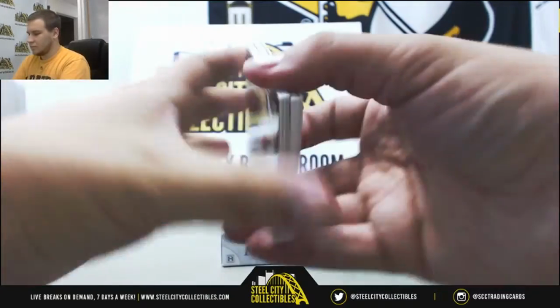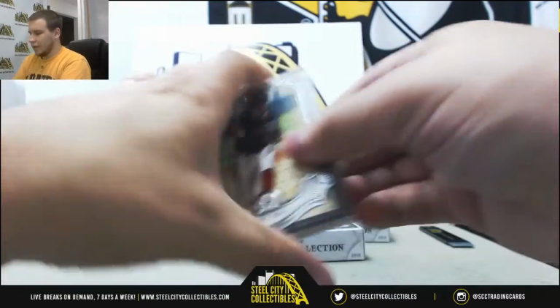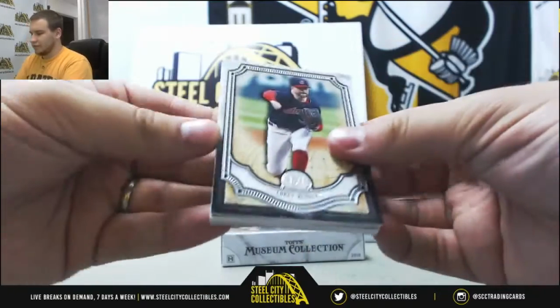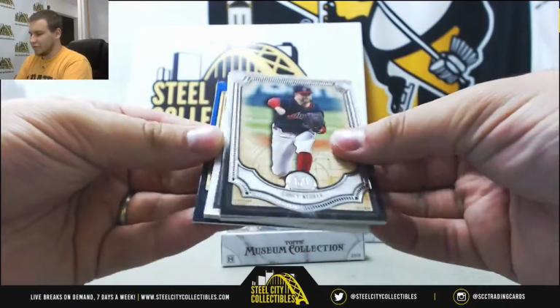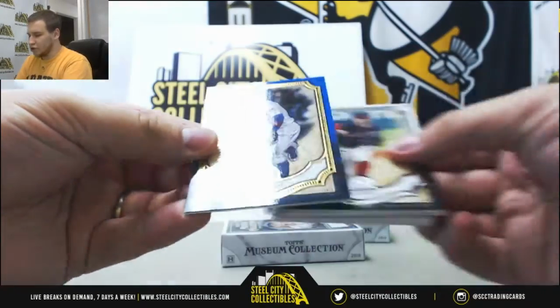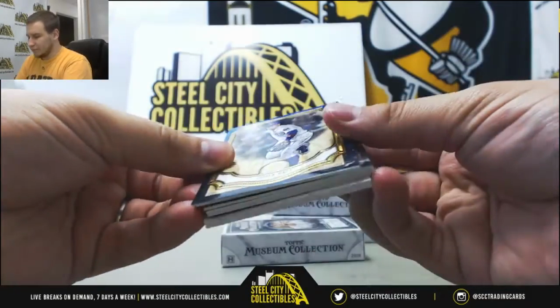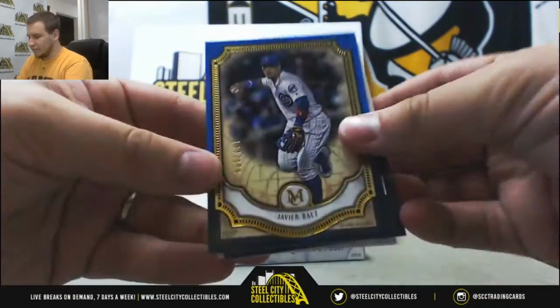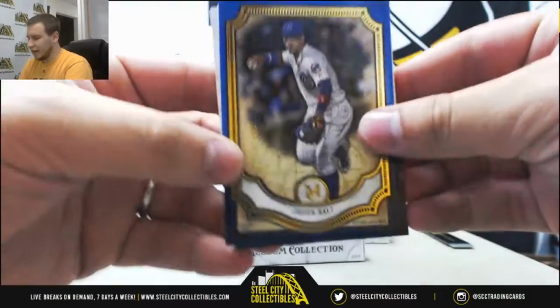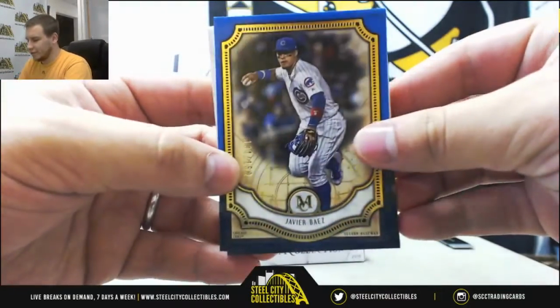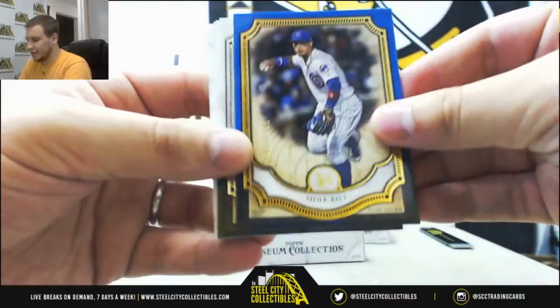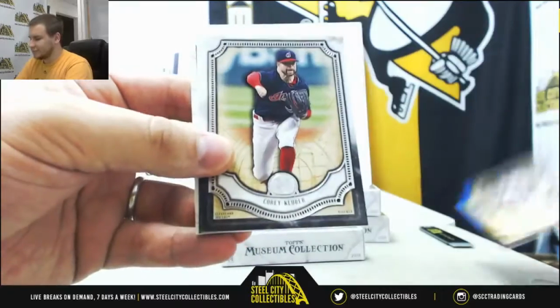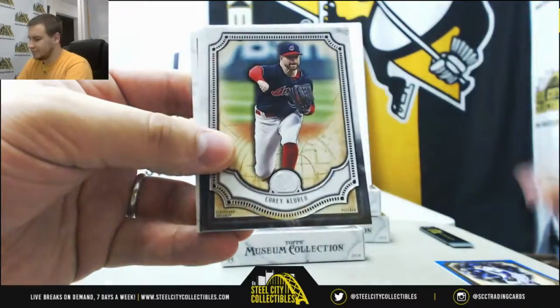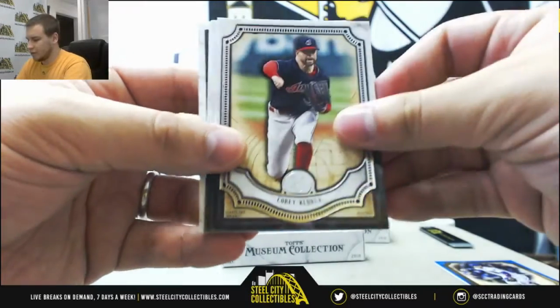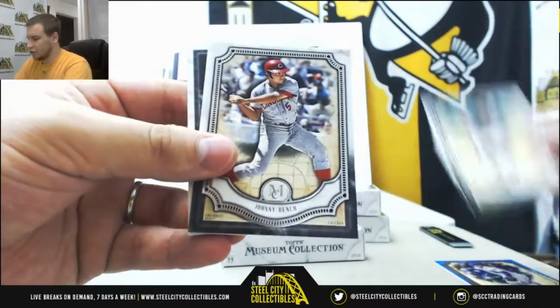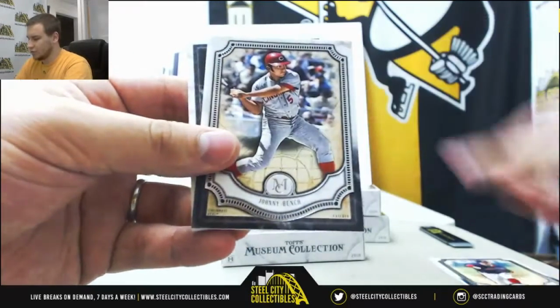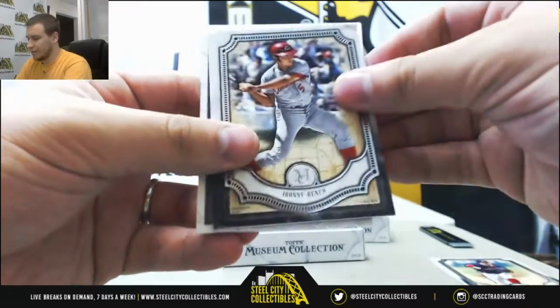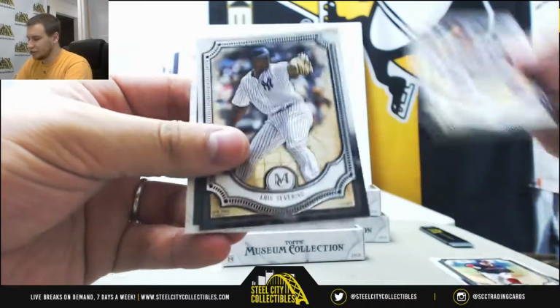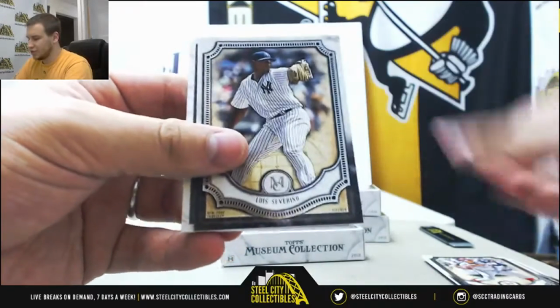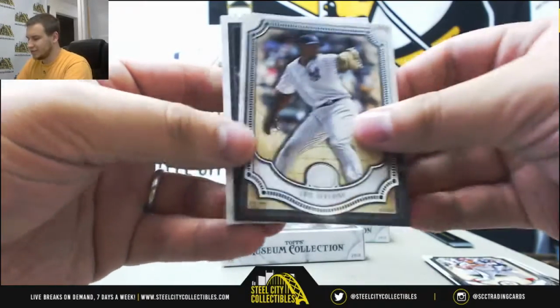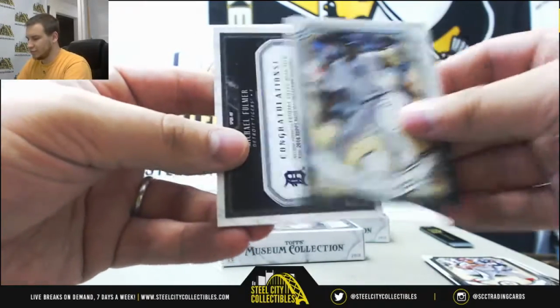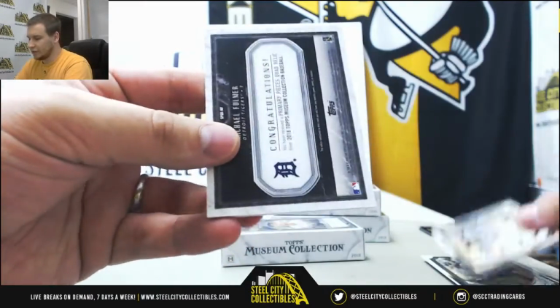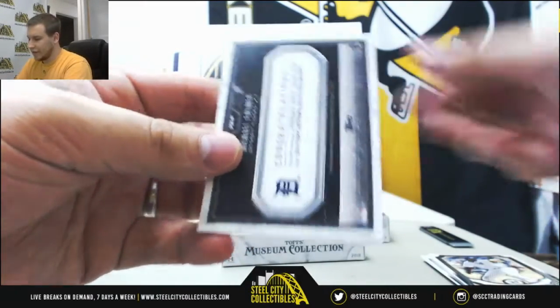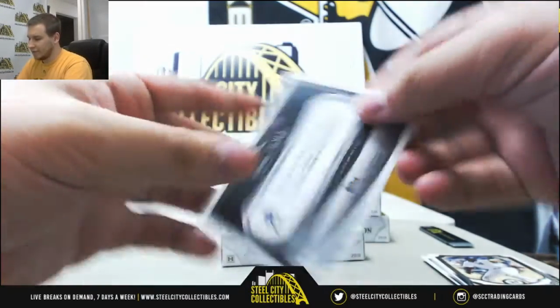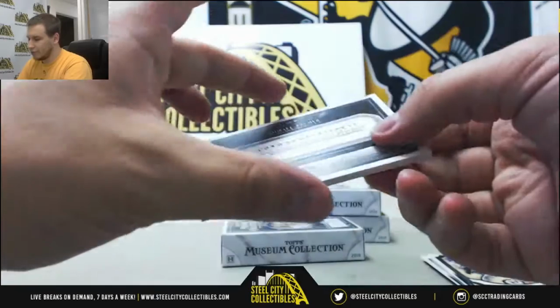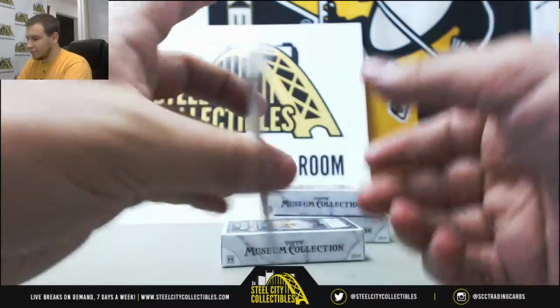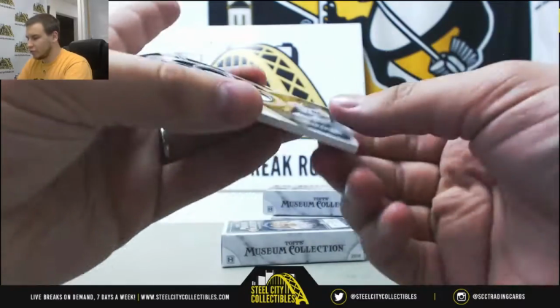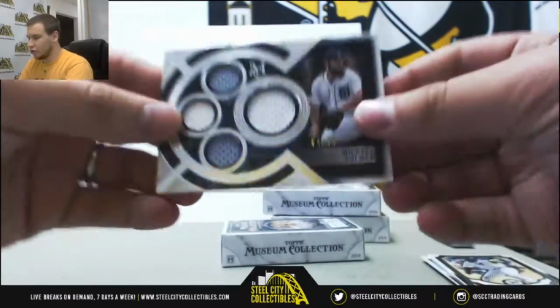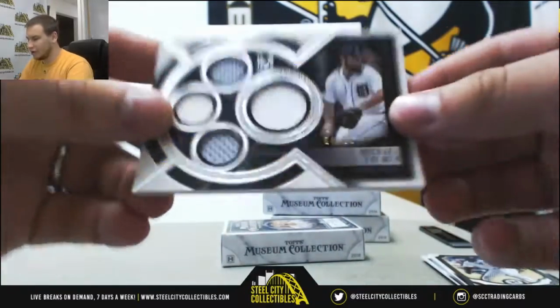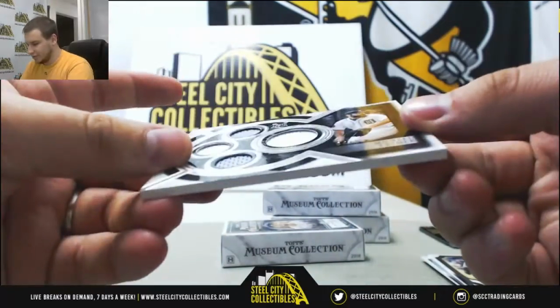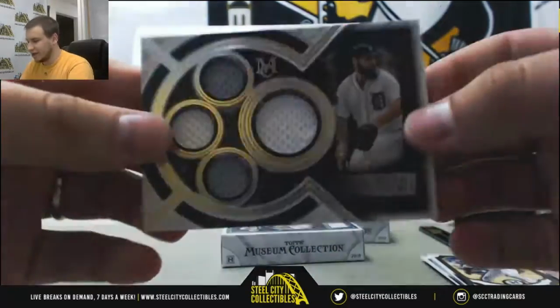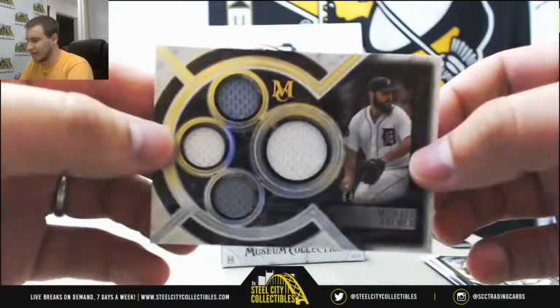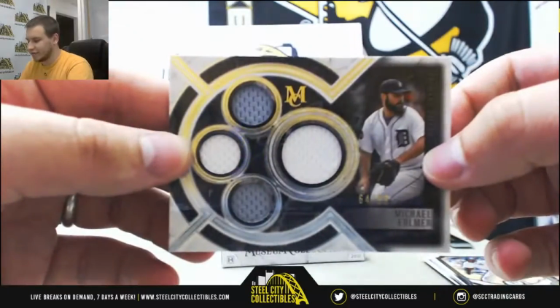Starting off with a blue, number 150, Javier Baez, Kluber, Bench, Severino, and Michael Fulmer quad jersey, numbered to 99 for the Tigers.